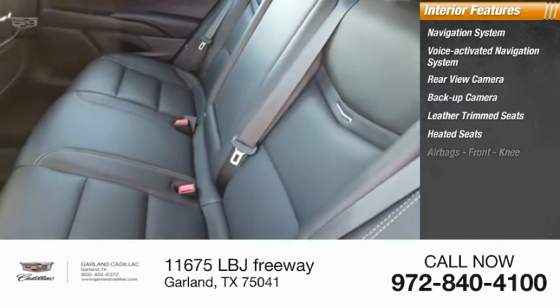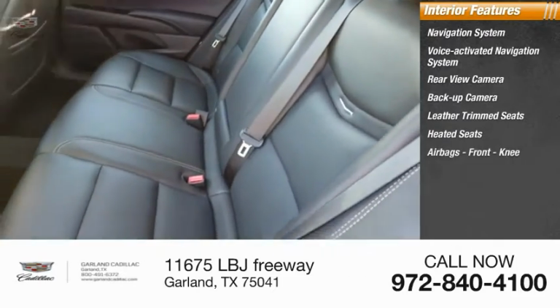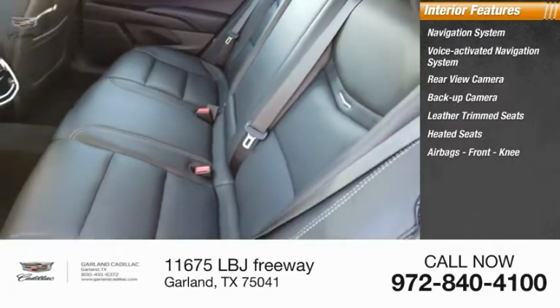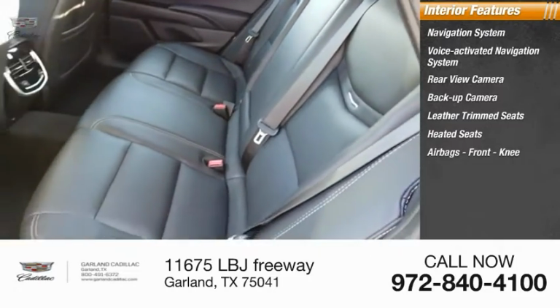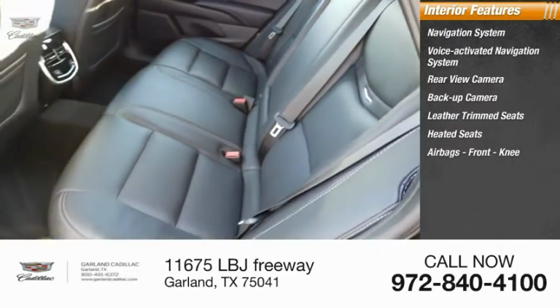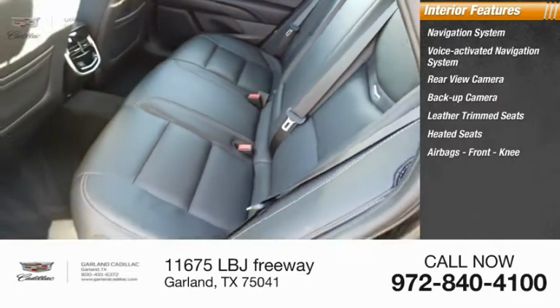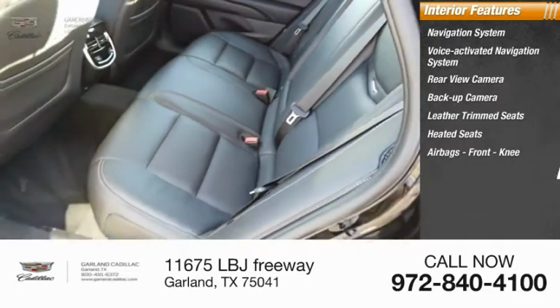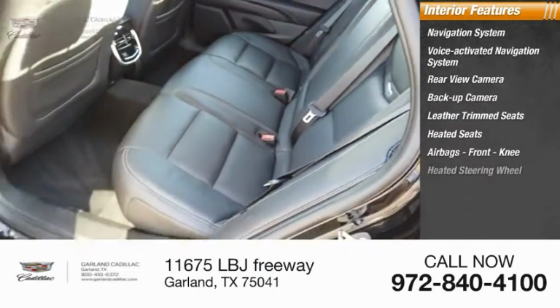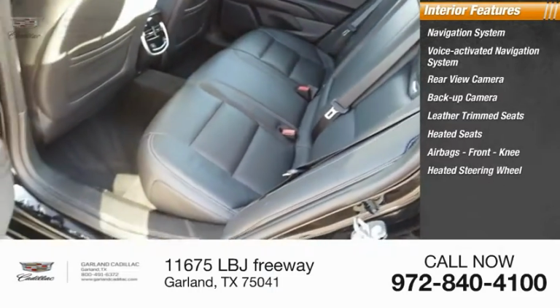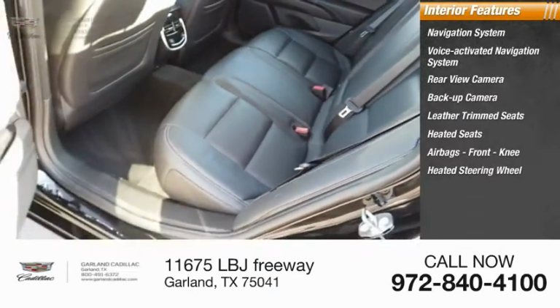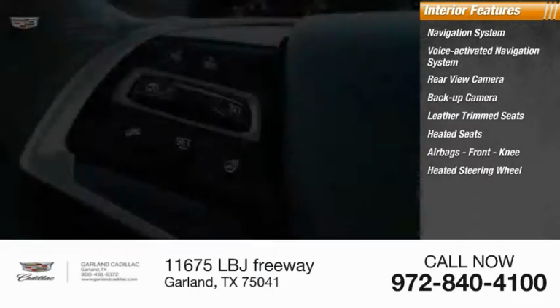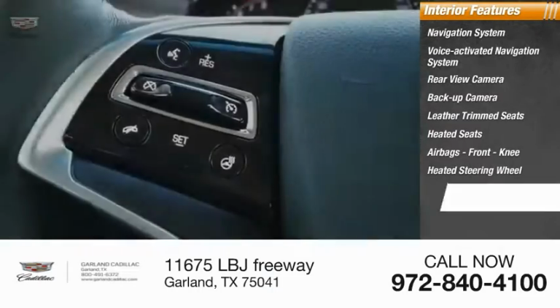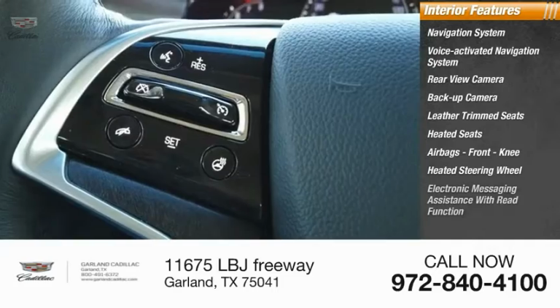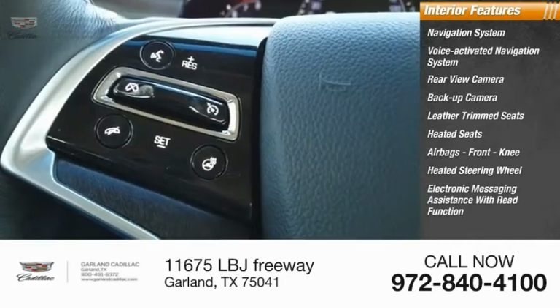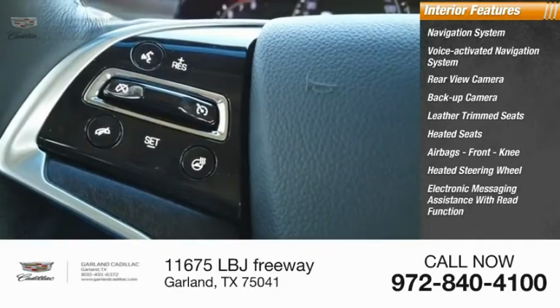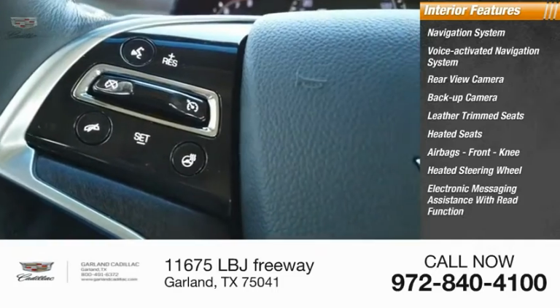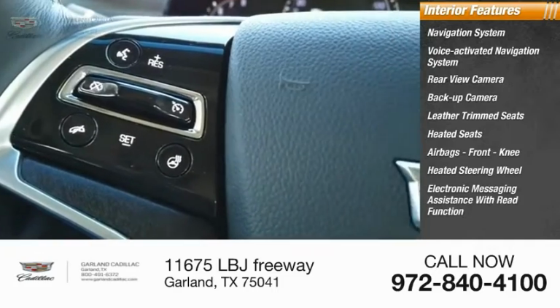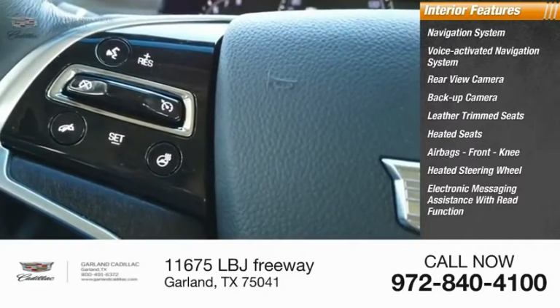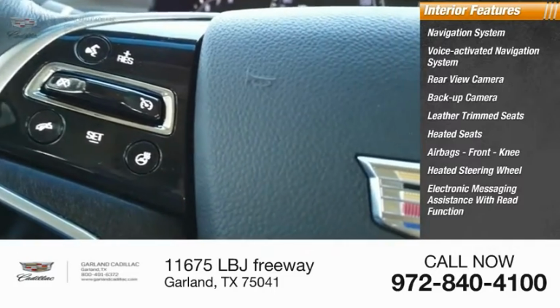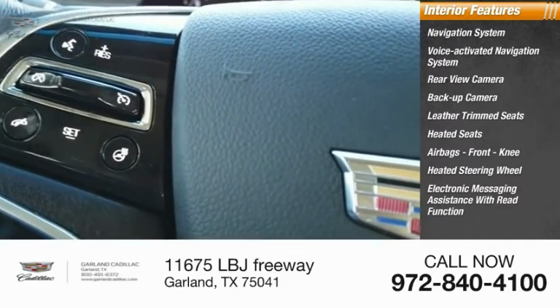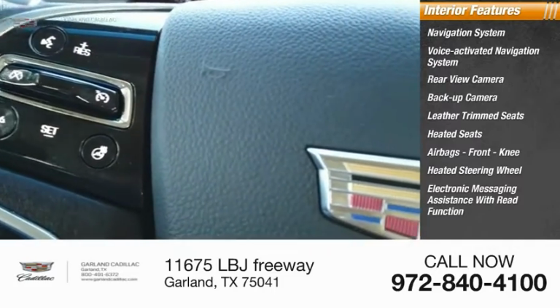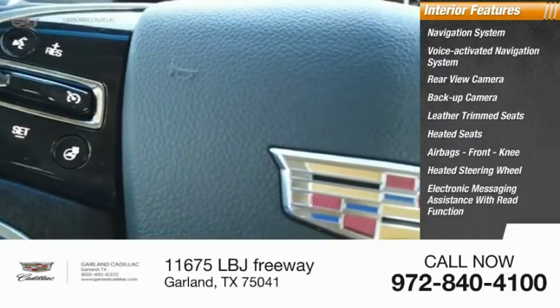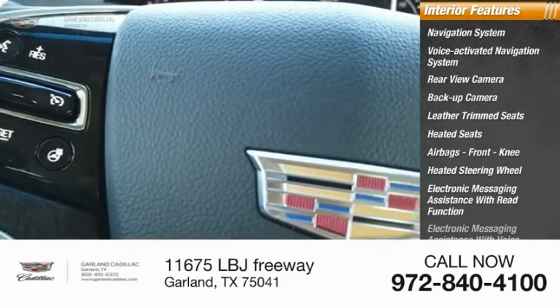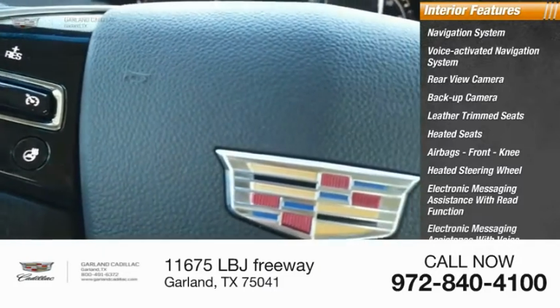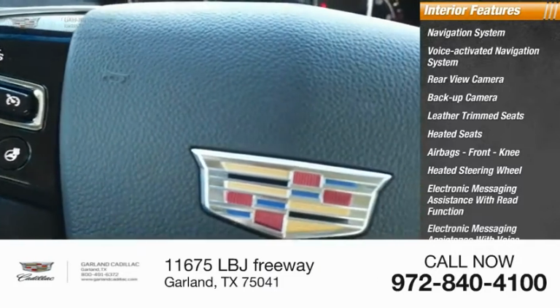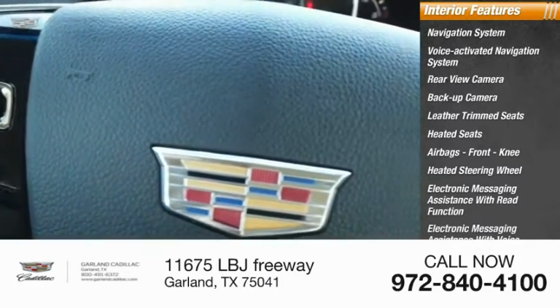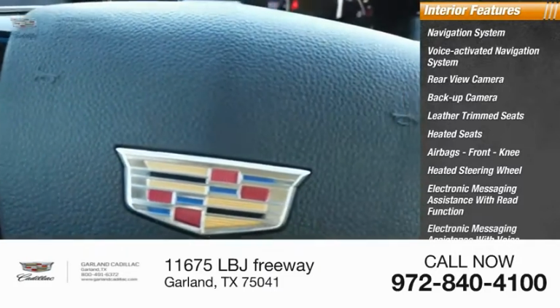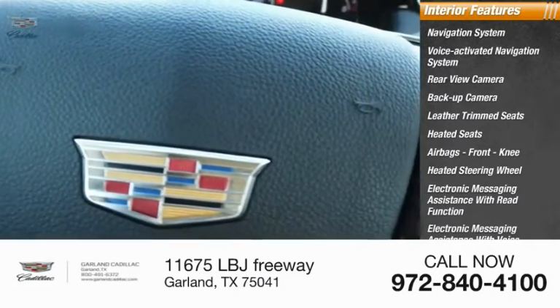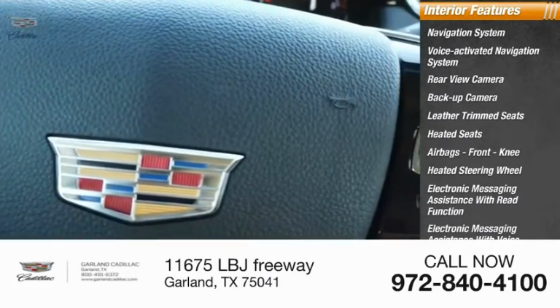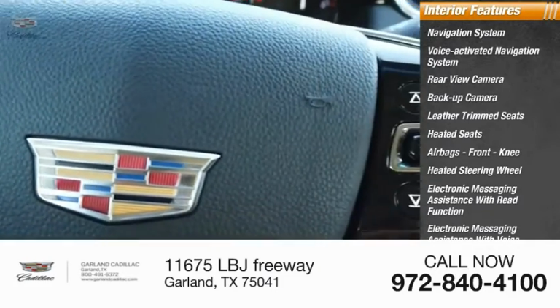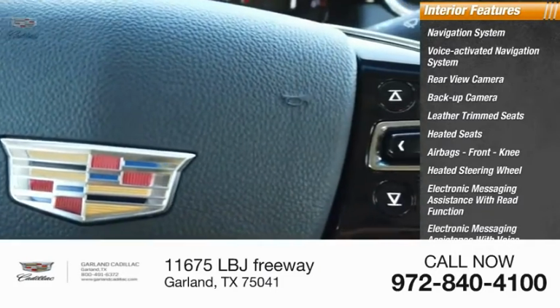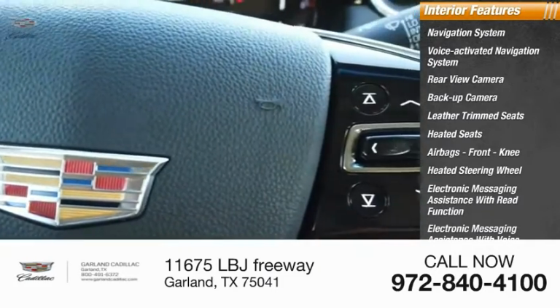Airbags, front knee airbags, heated steering wheel, electronic messaging assistance with read function and voice recognition.